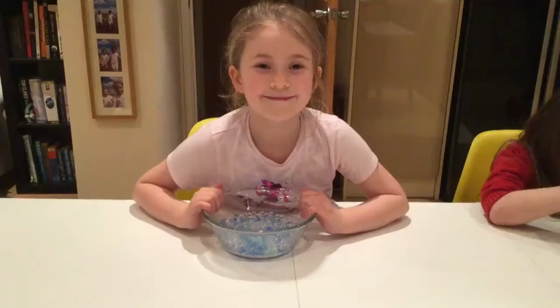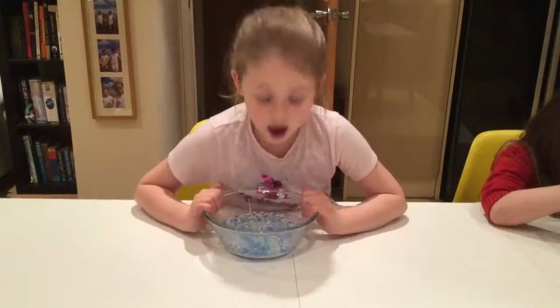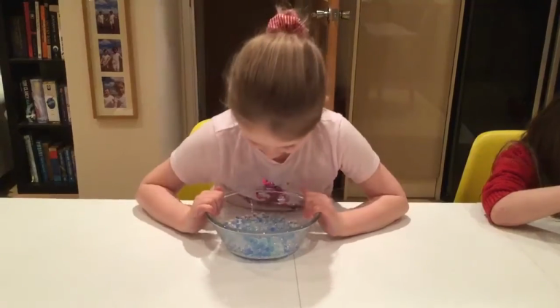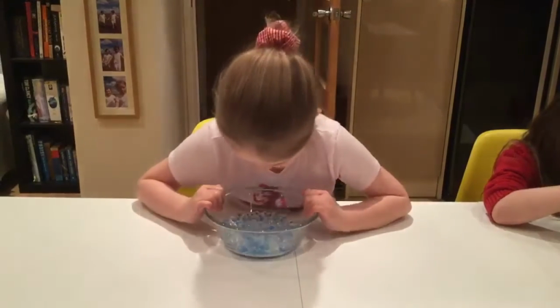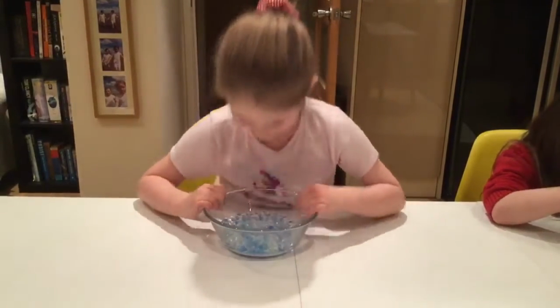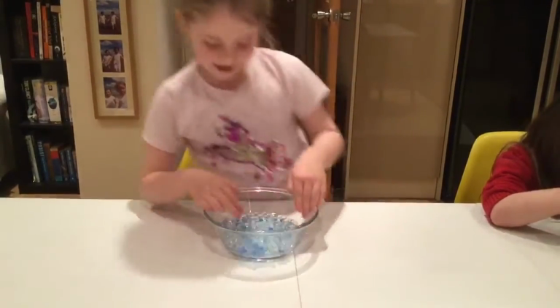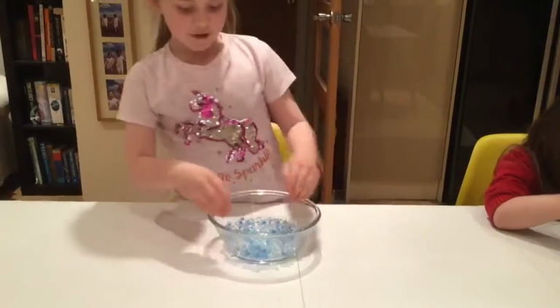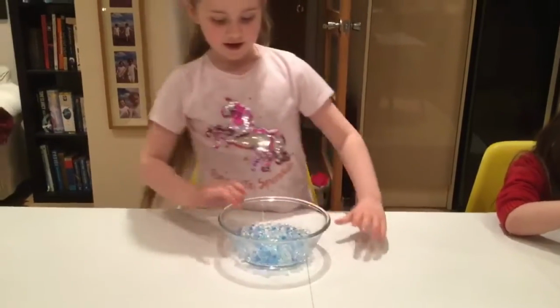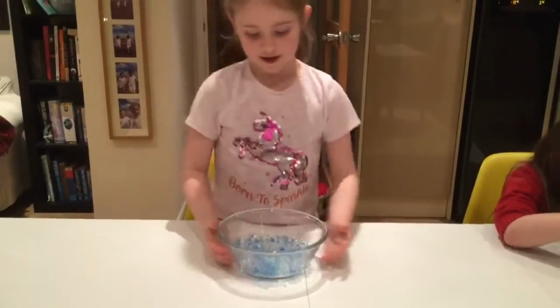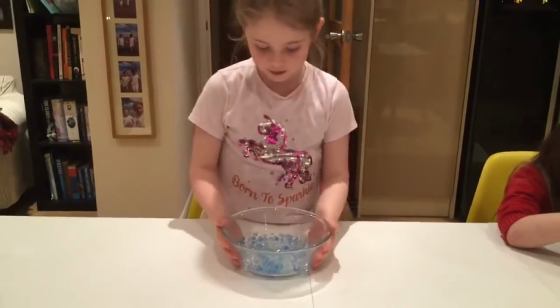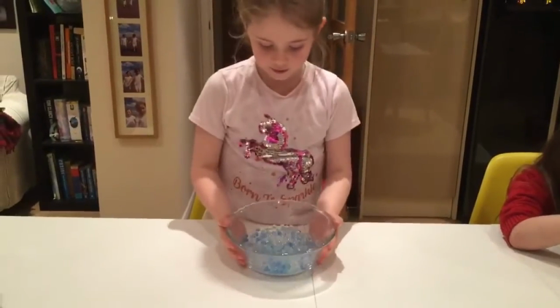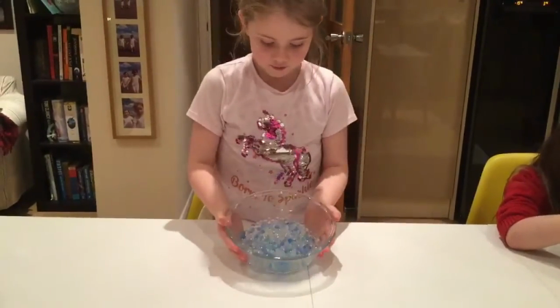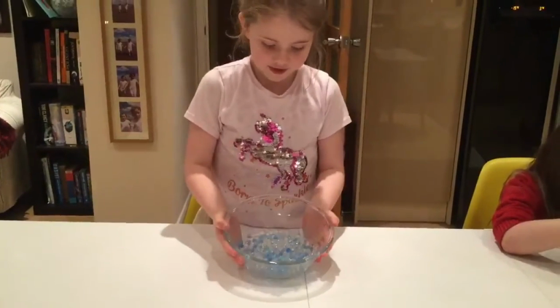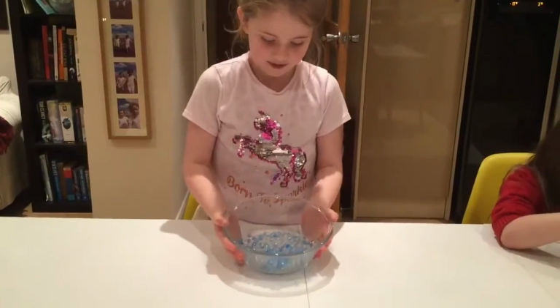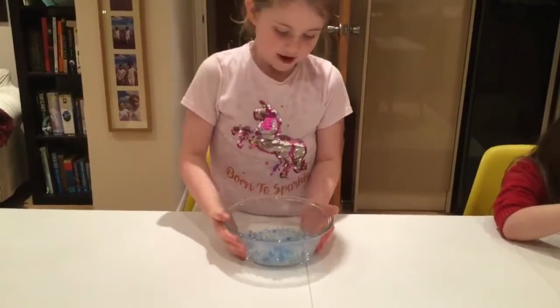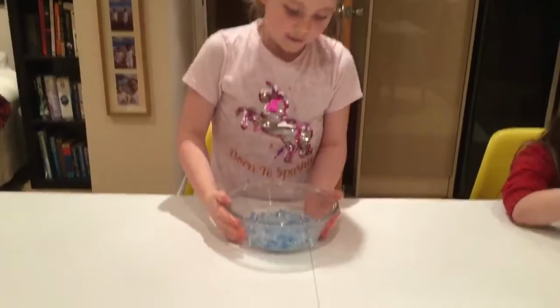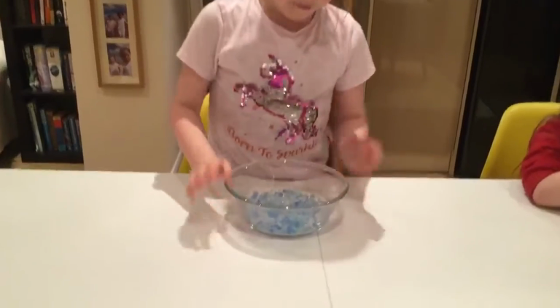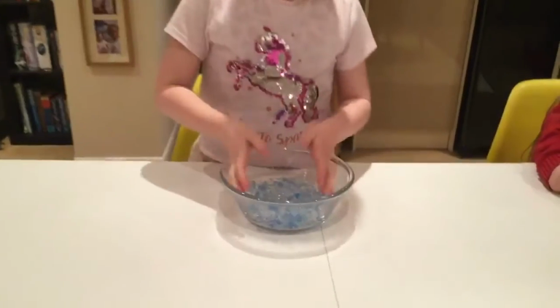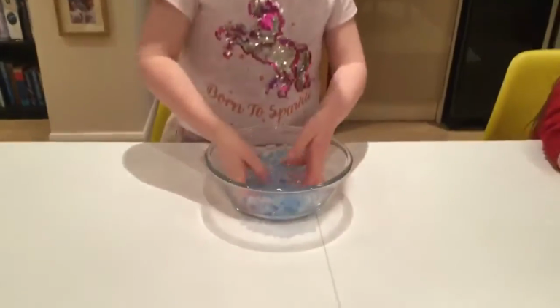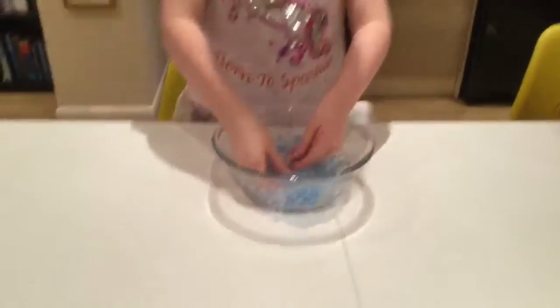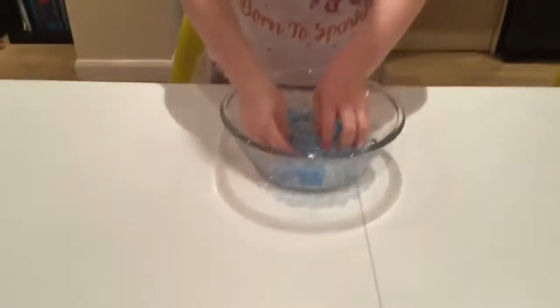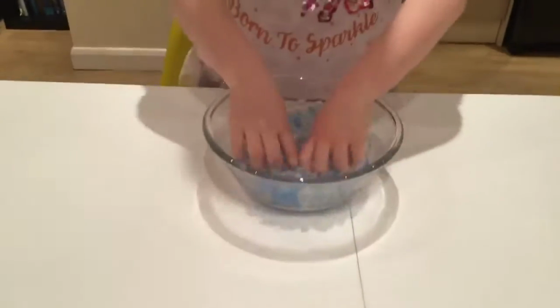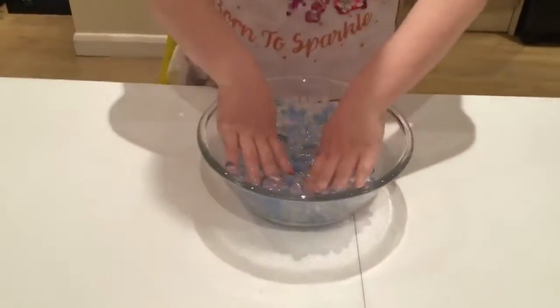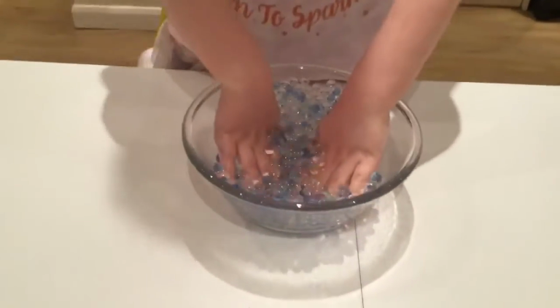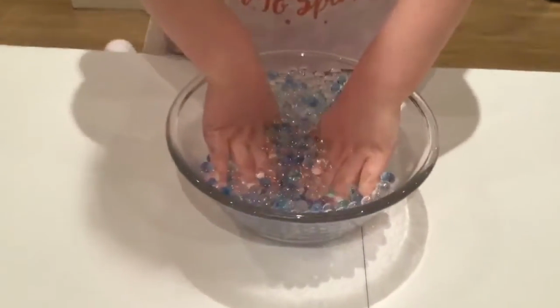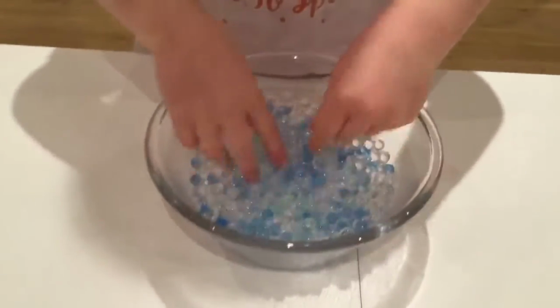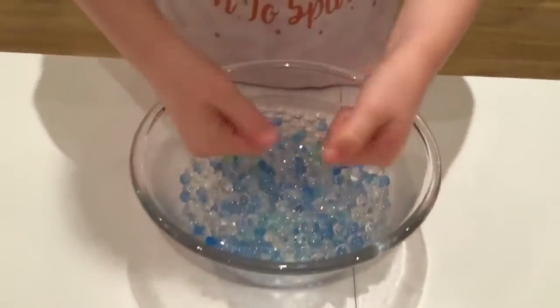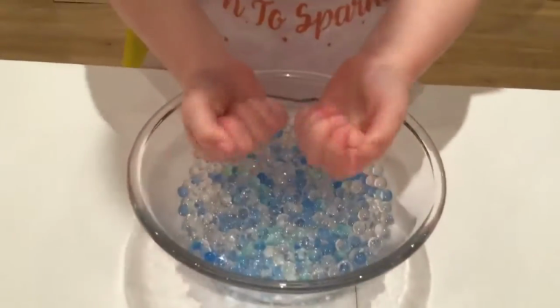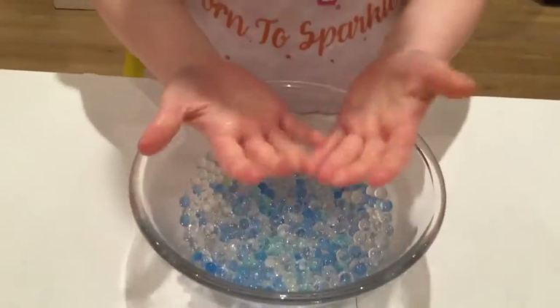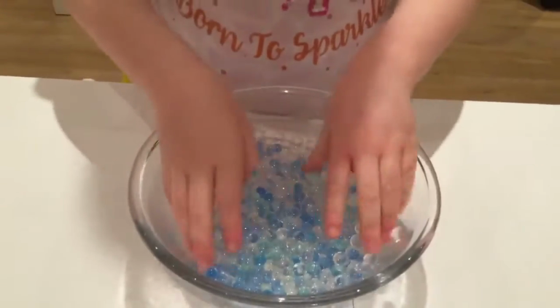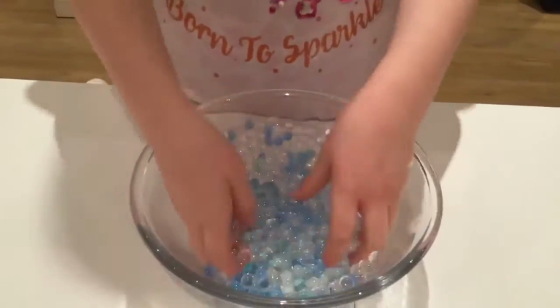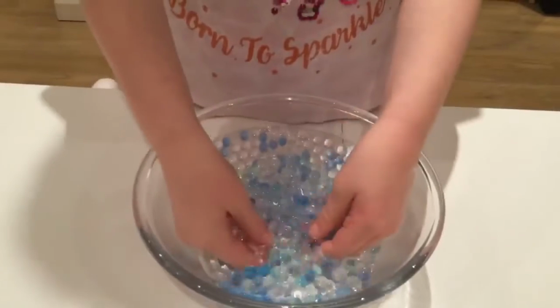Hi everyone, my name is Ronald and today I'm going to show you water beads. They're very fun to play with and when you put your hands in they don't get that much wet.